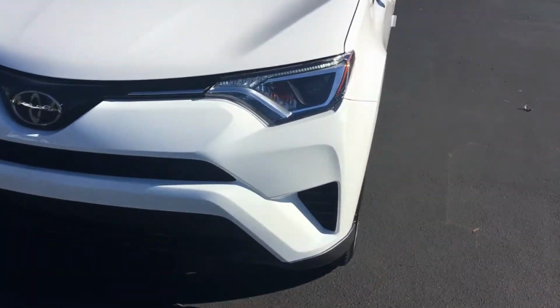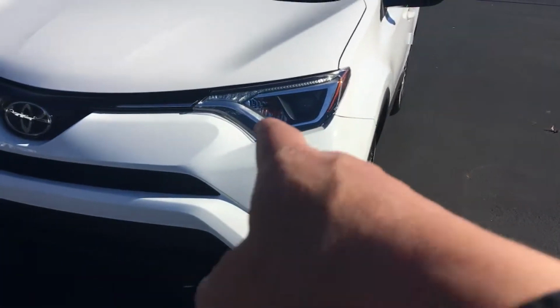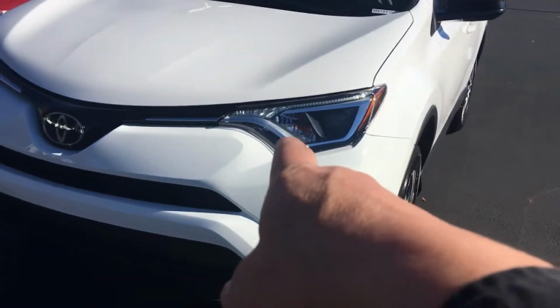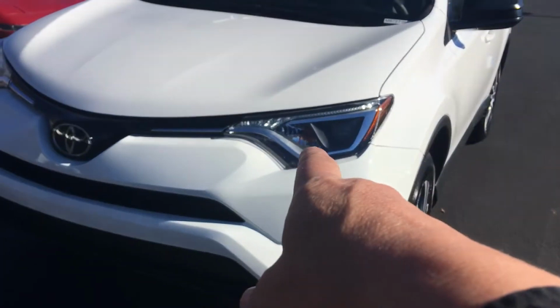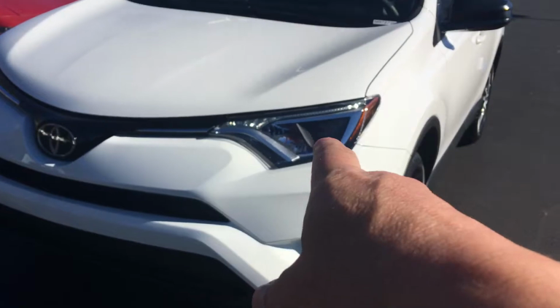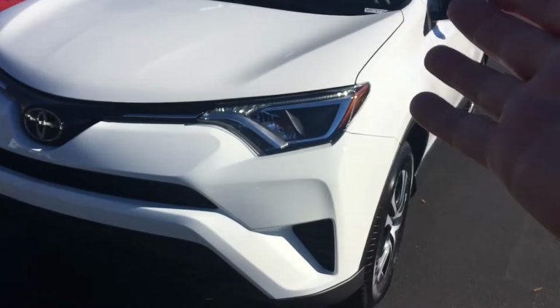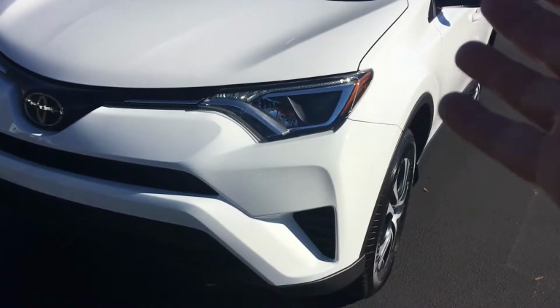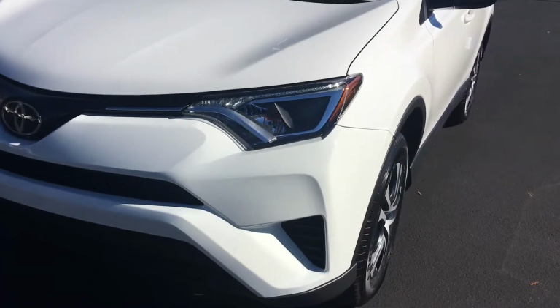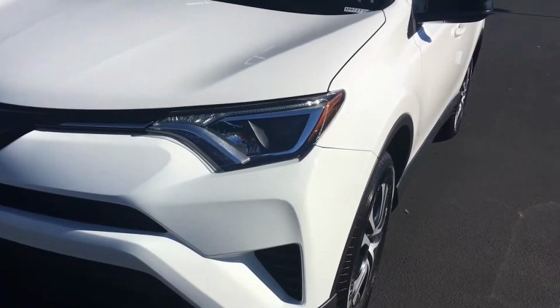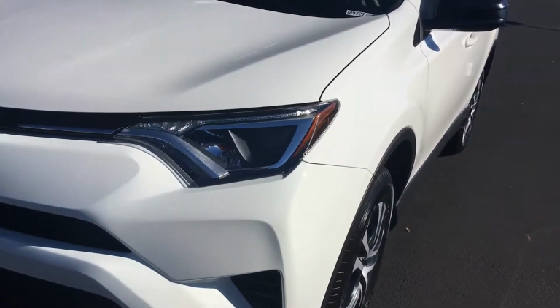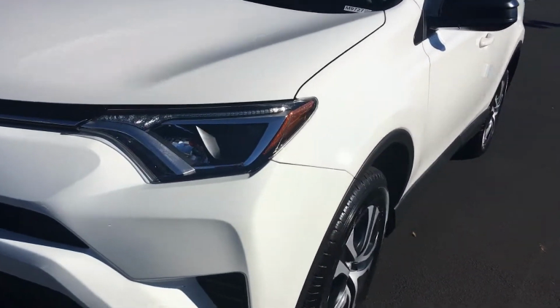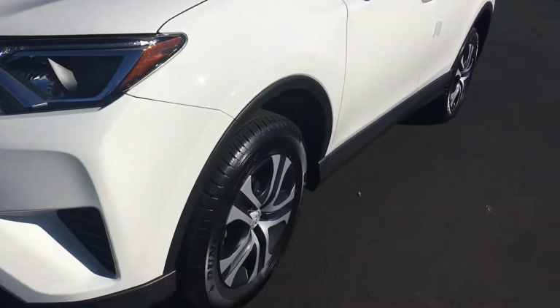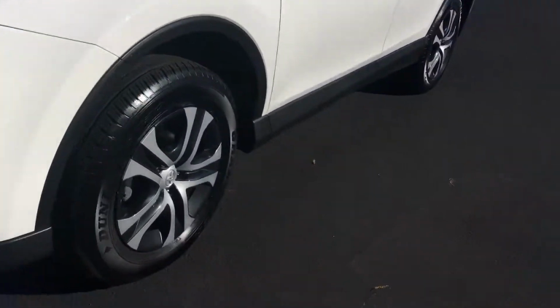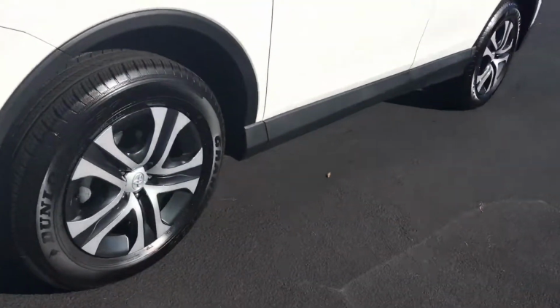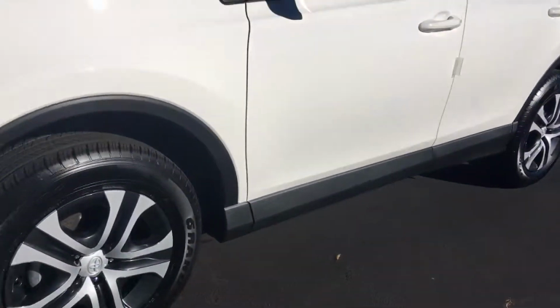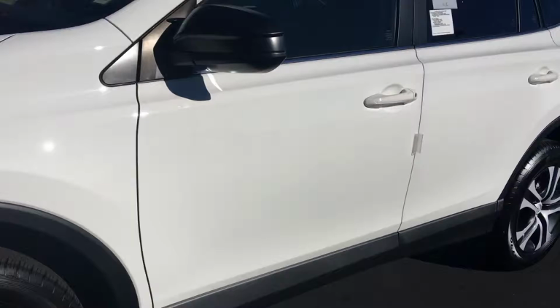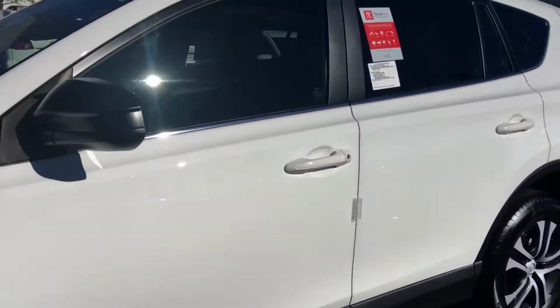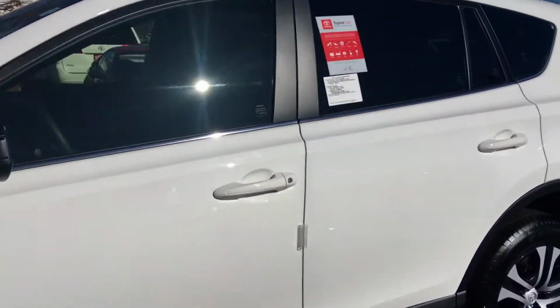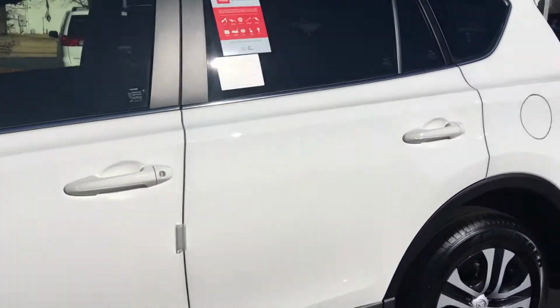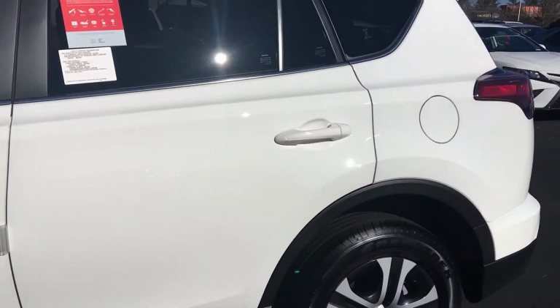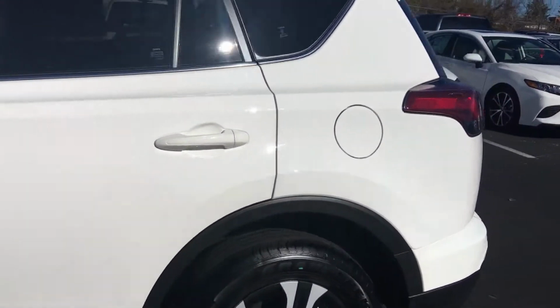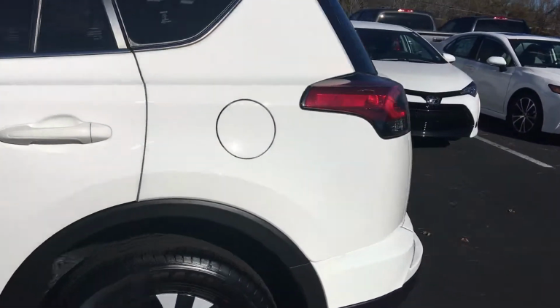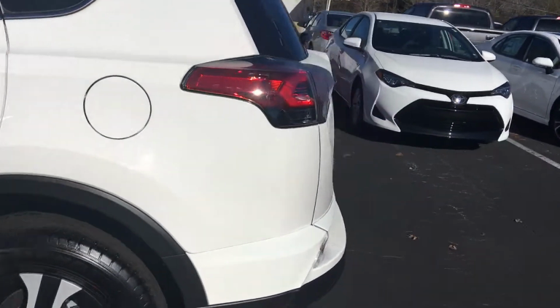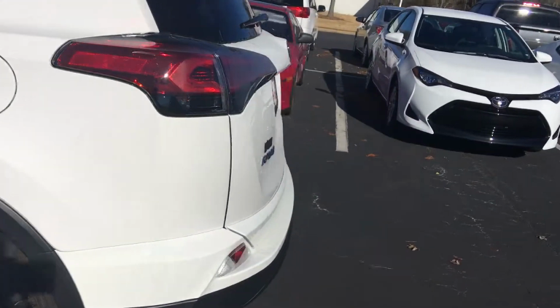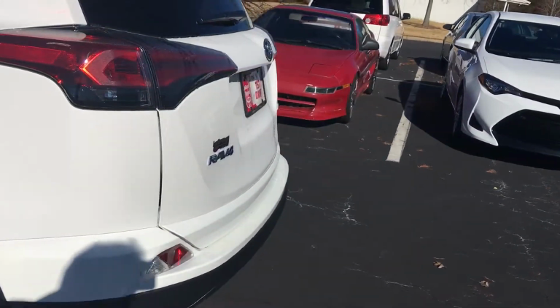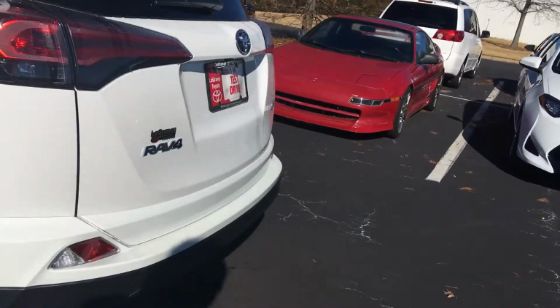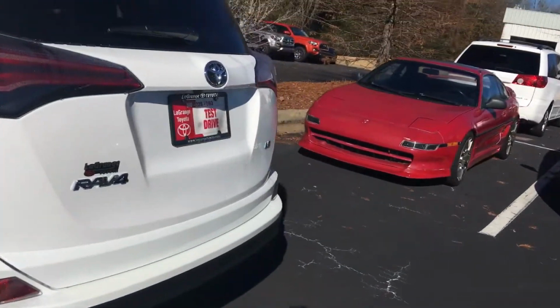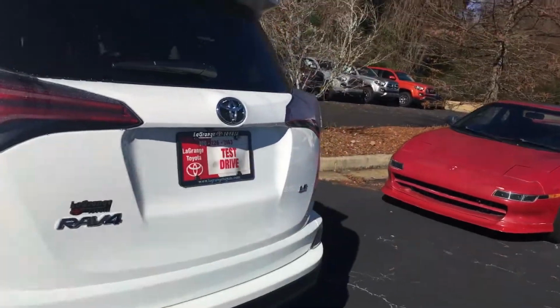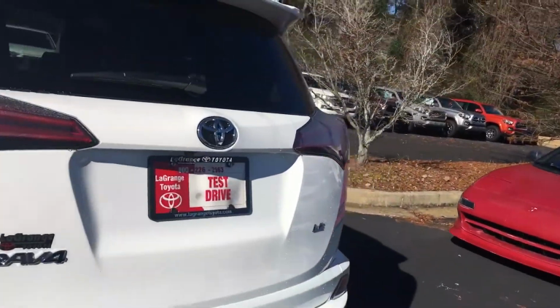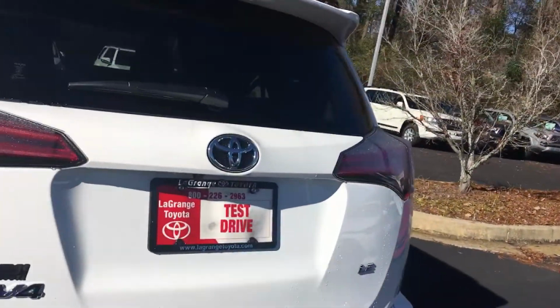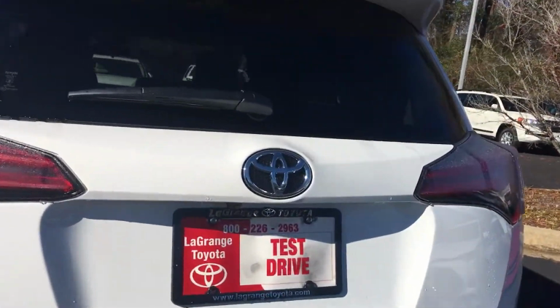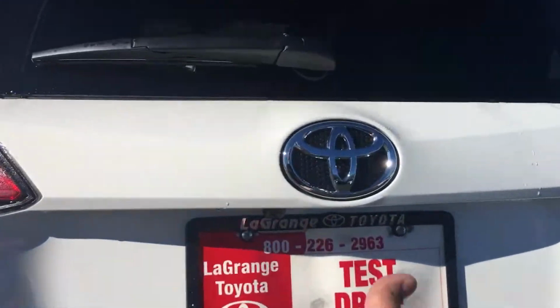All of them have the automatic headlights now. Put your lights on automatic, push them forward, and they're automatically brightening and dimming. This one is sitting in a 2018 bright white. All of them, of course, have the integrated backup camera built in back here in the rear.